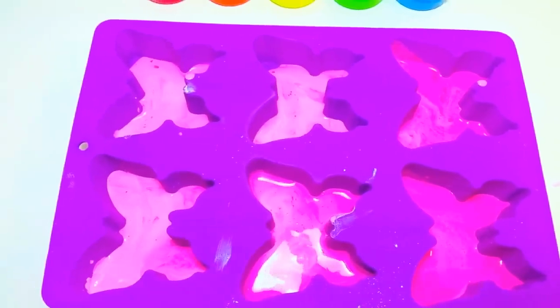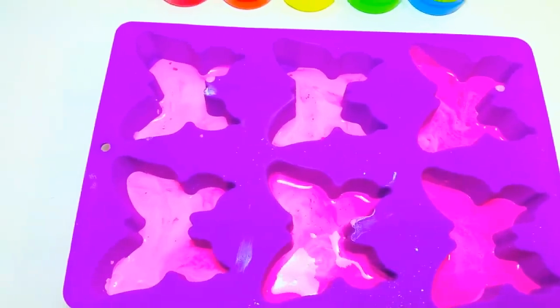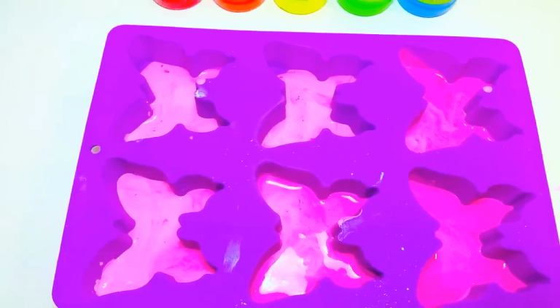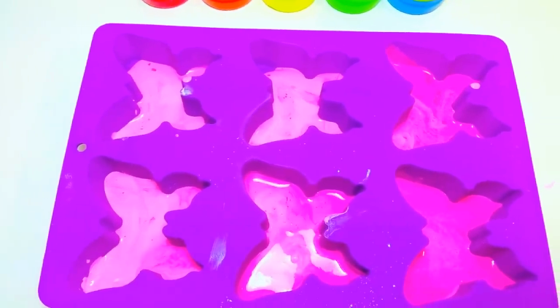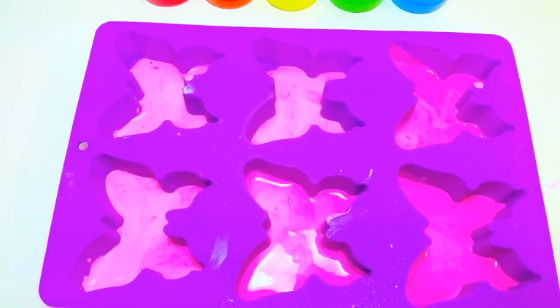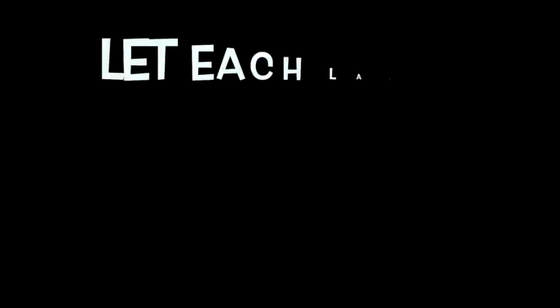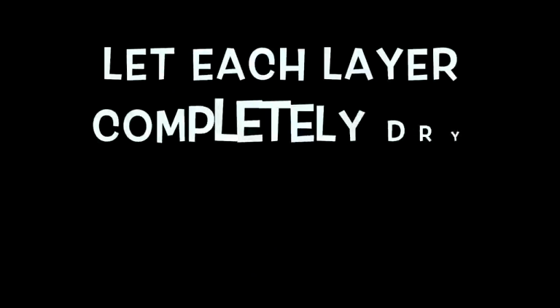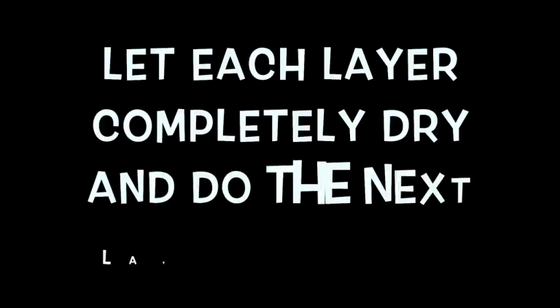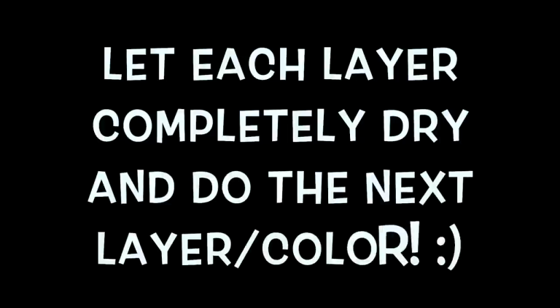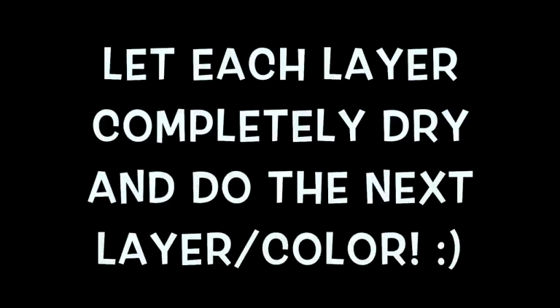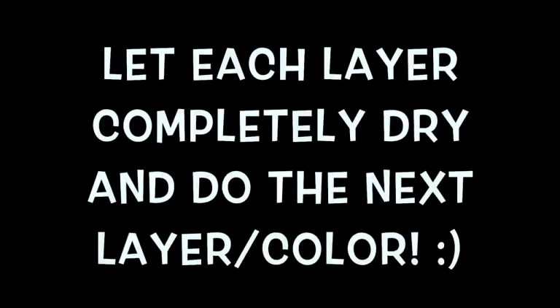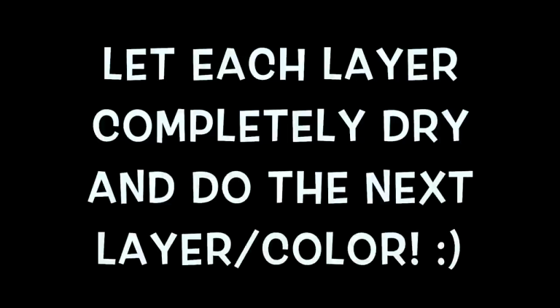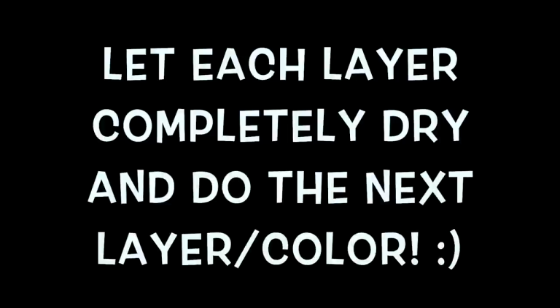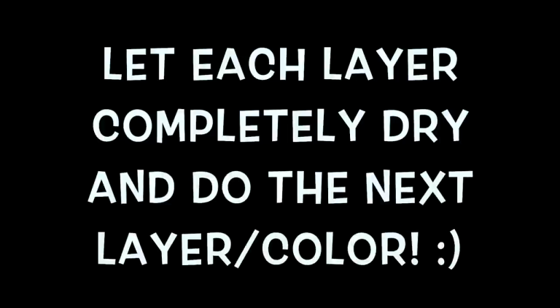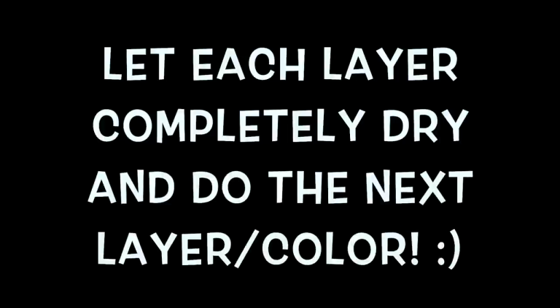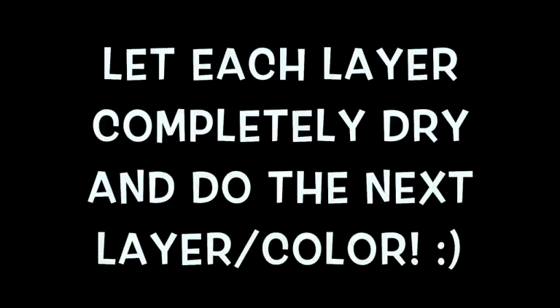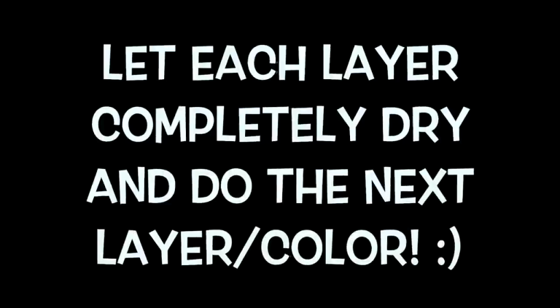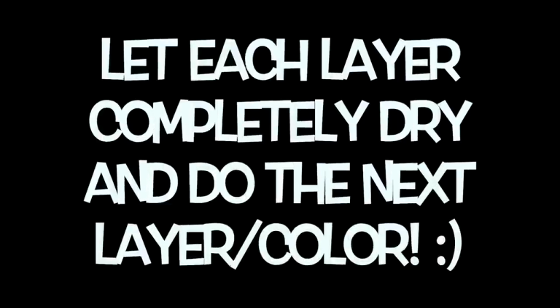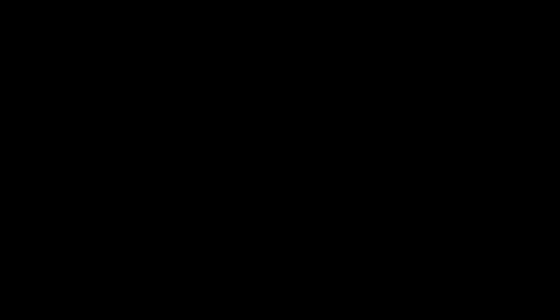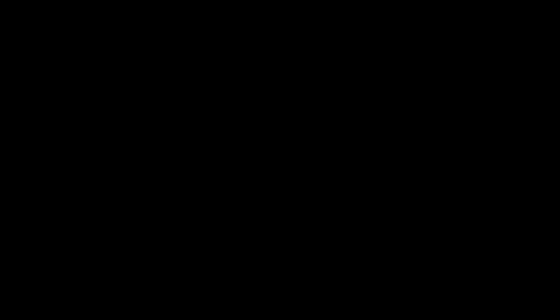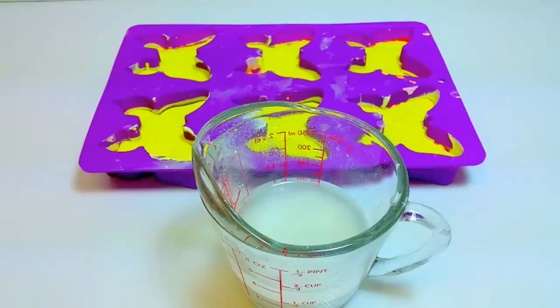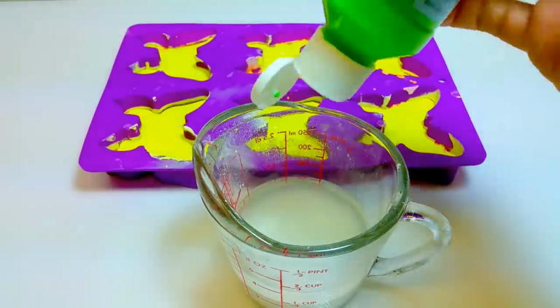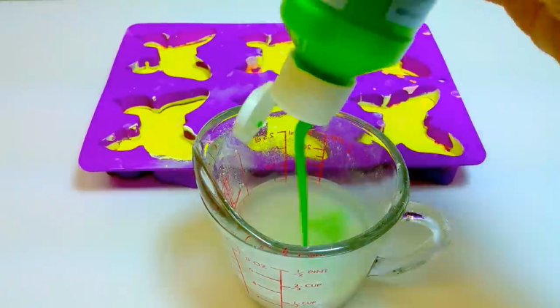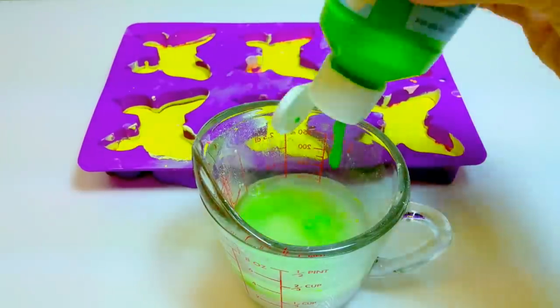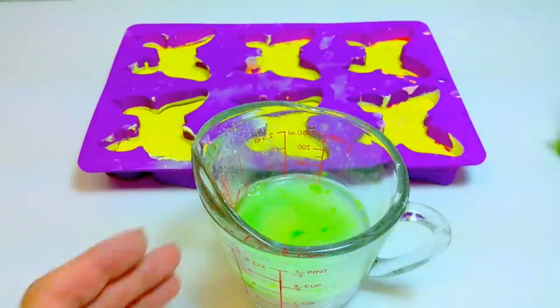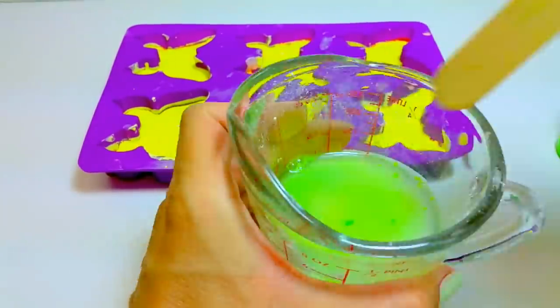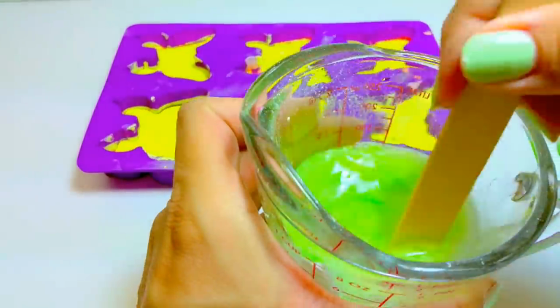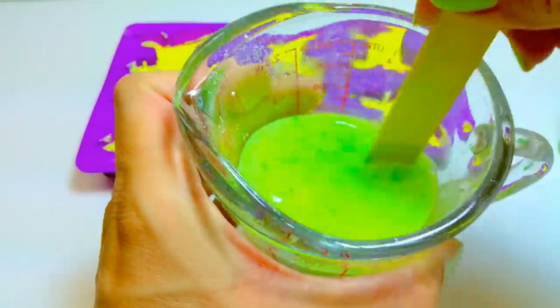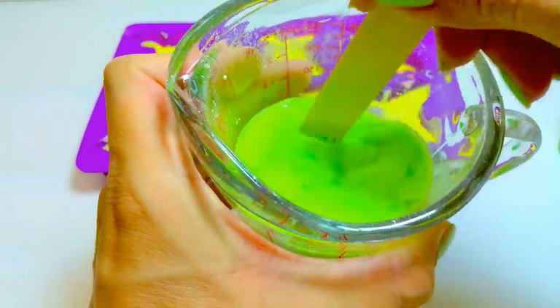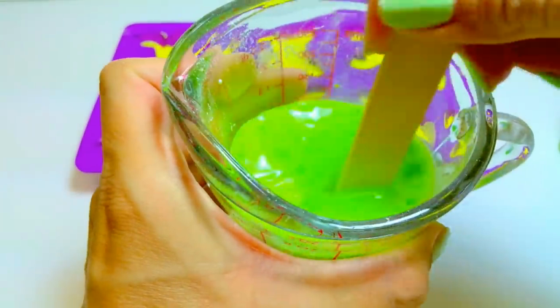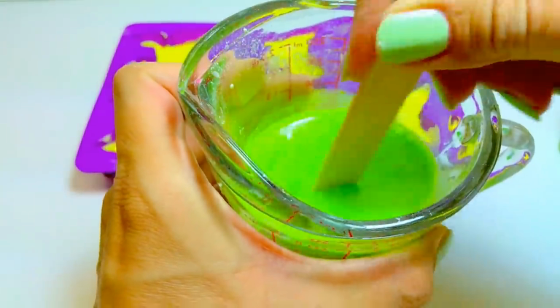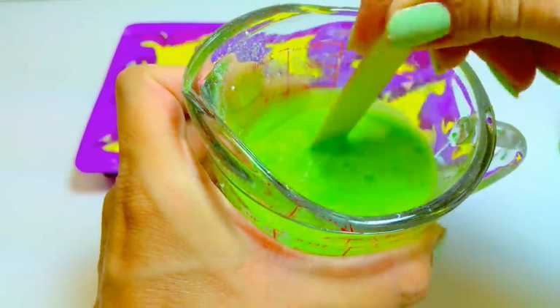And there you go, that's what it should look like. You want to let it dry completely before you add the next layer, which depending on where you live might take a couple of hours or so.